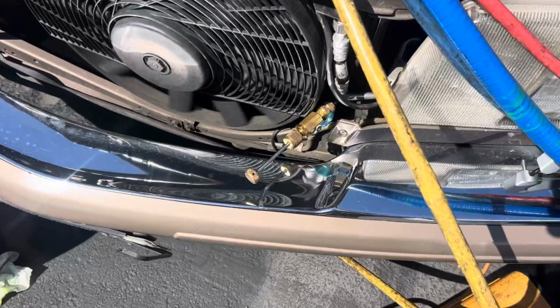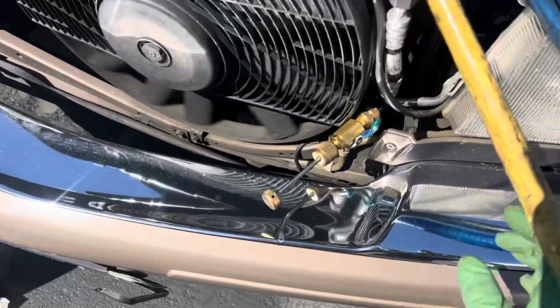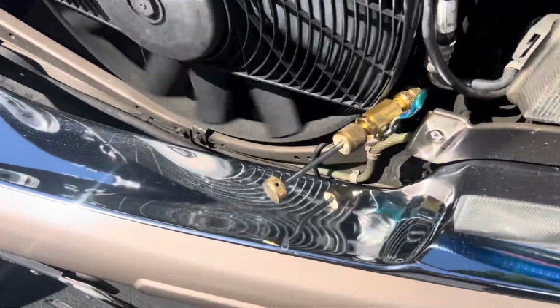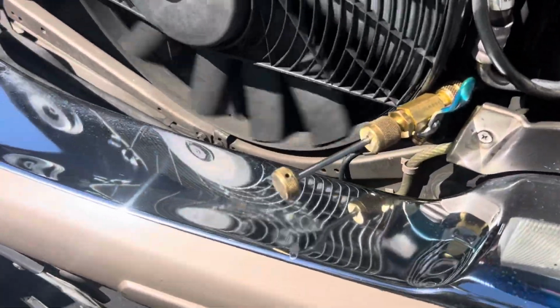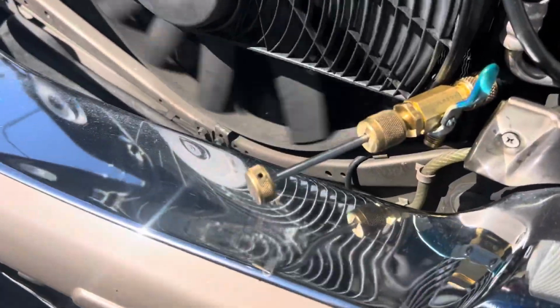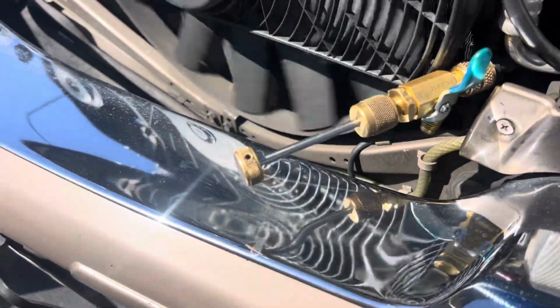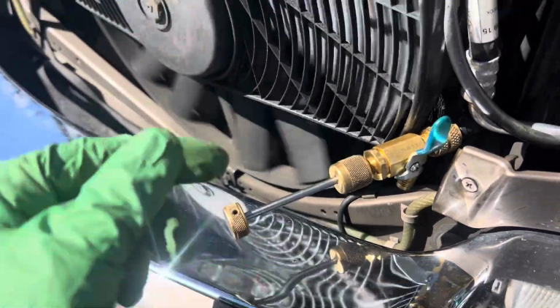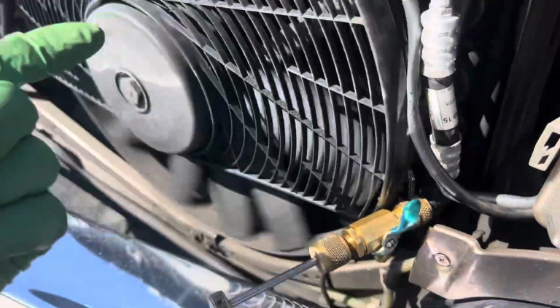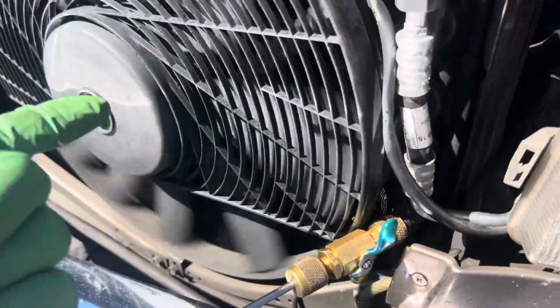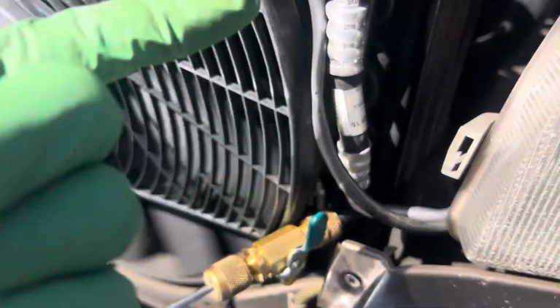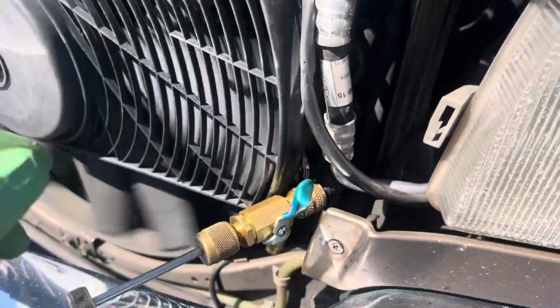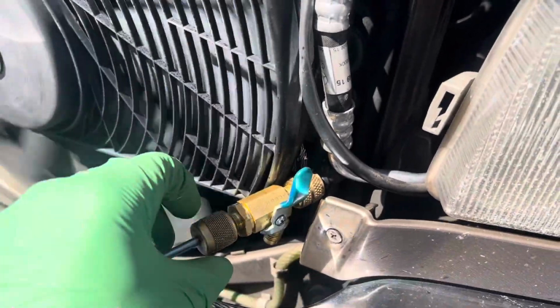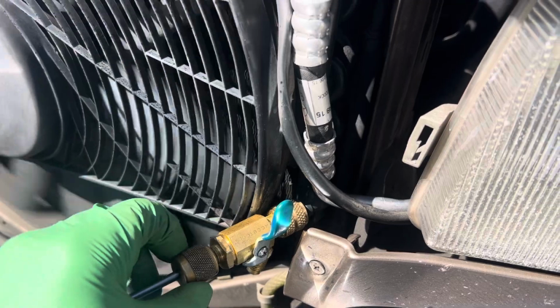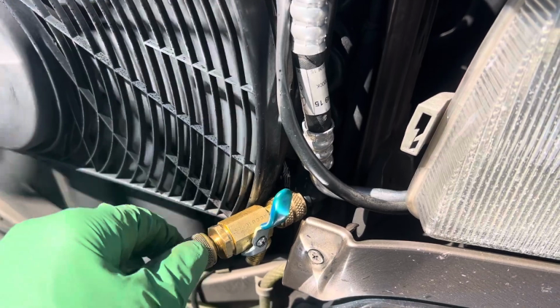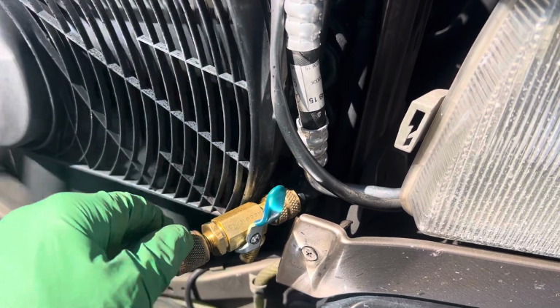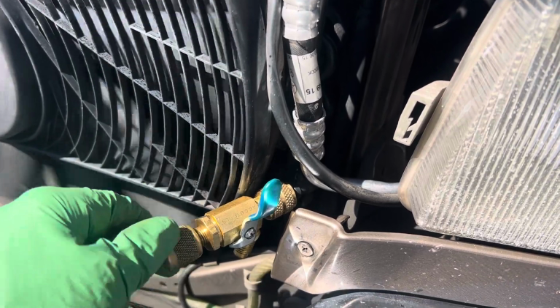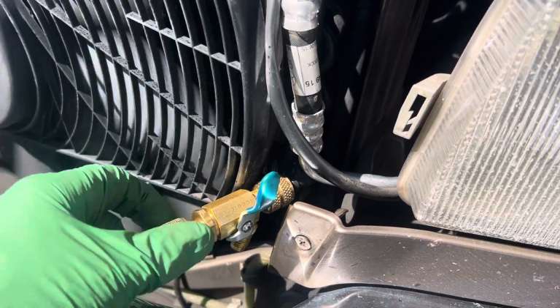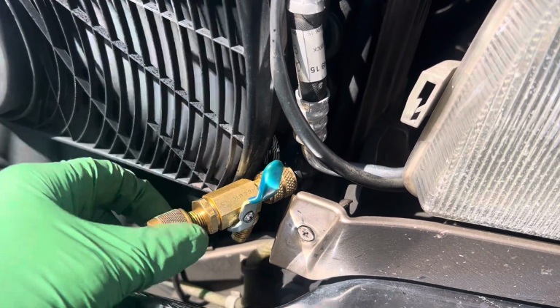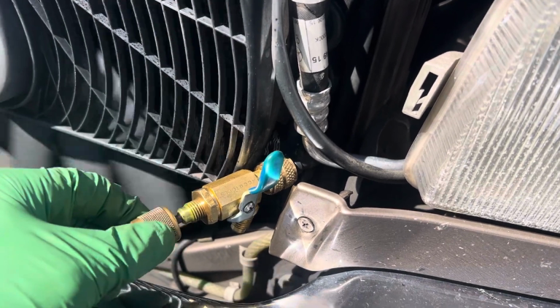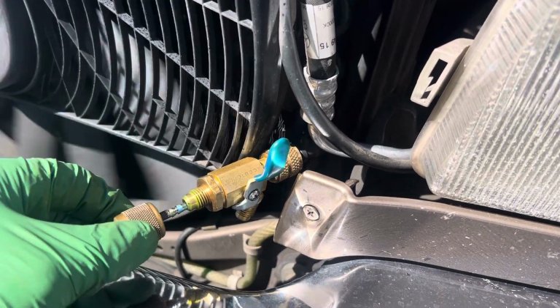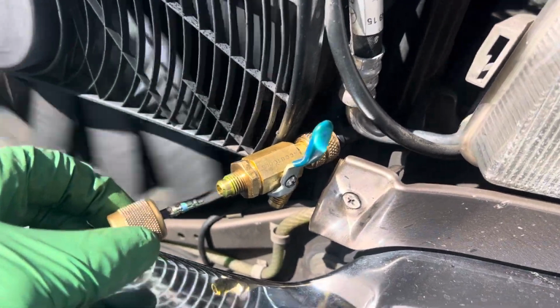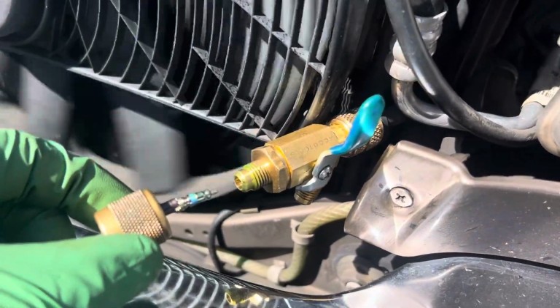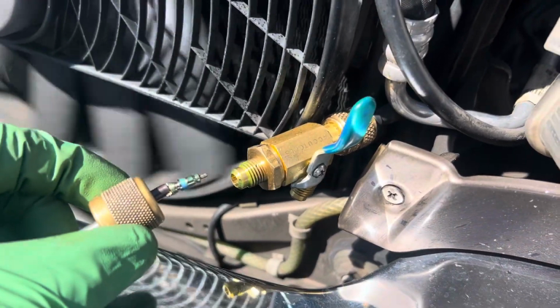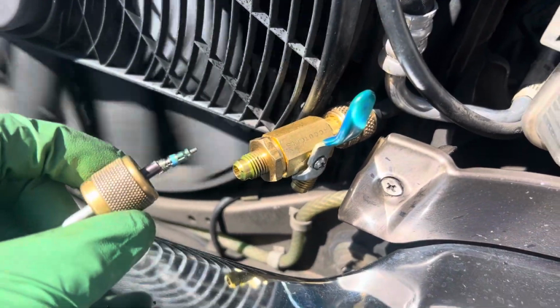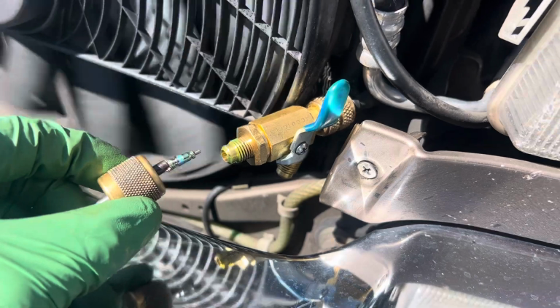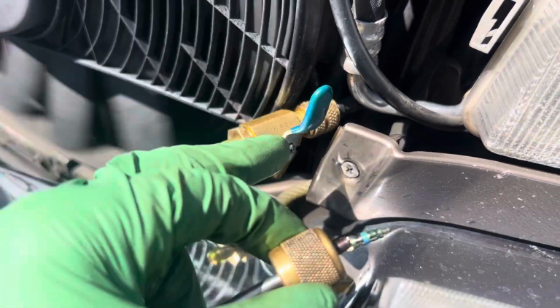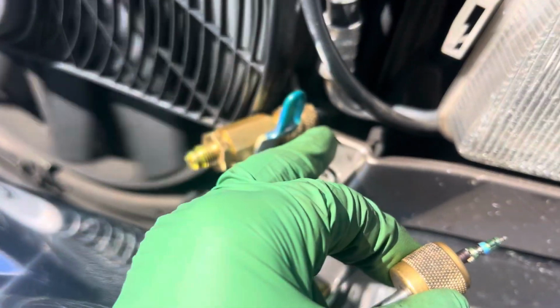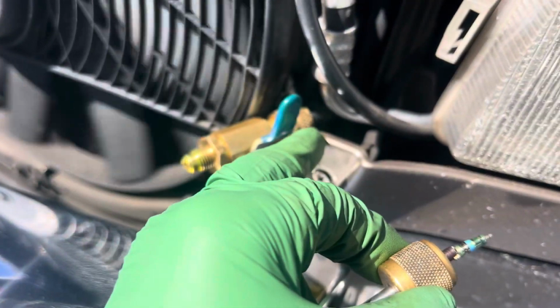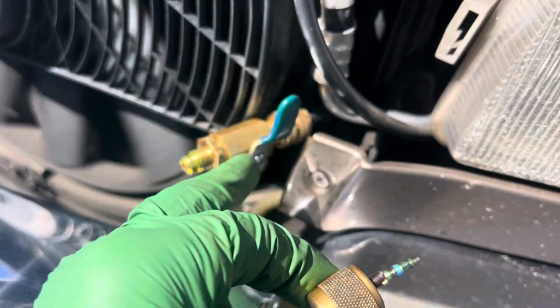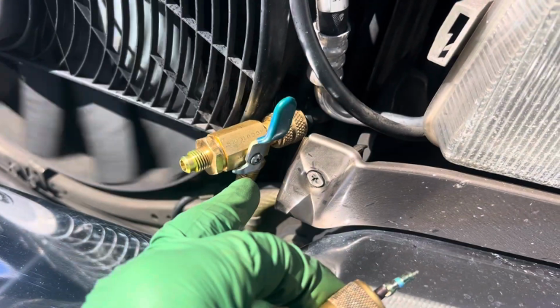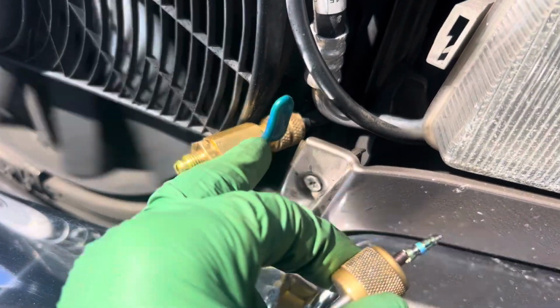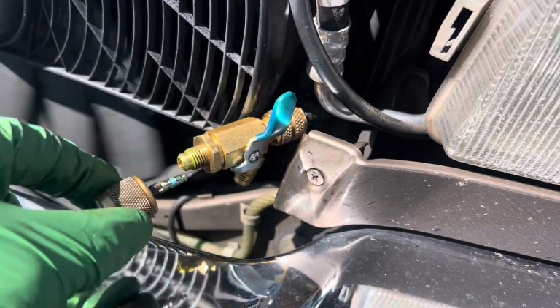A lot of you guys haven't seen this yet. It's running — 240 PSI, 250 PSI. There's the valve core, and the valve core is removed. The ball valve is off.